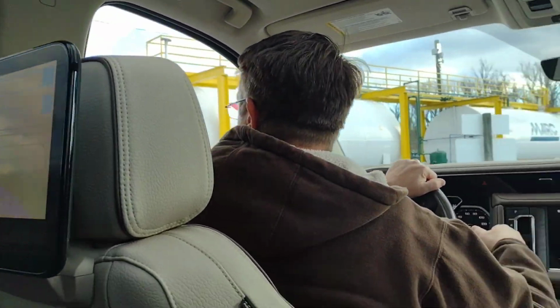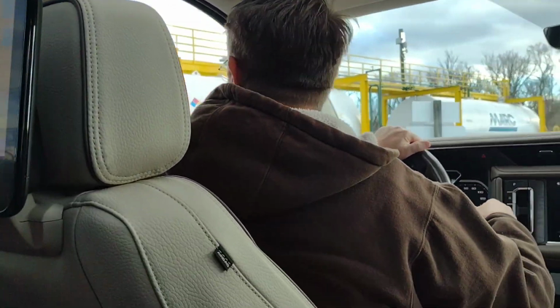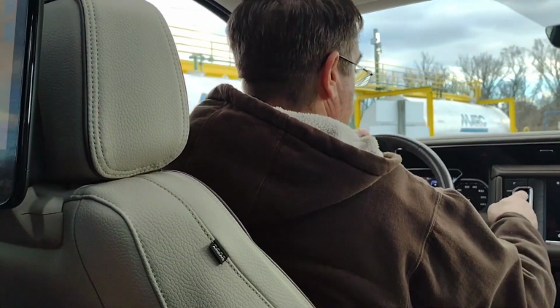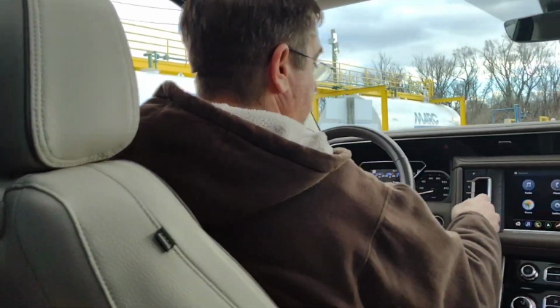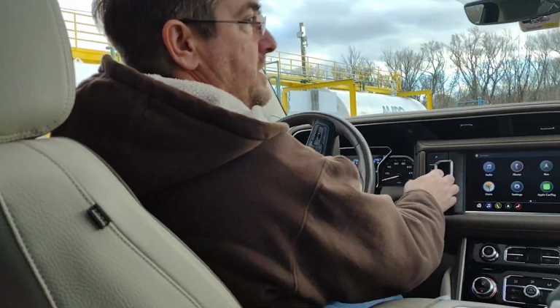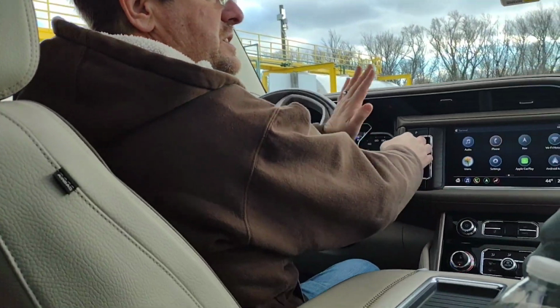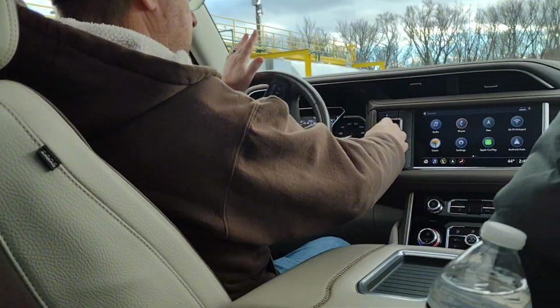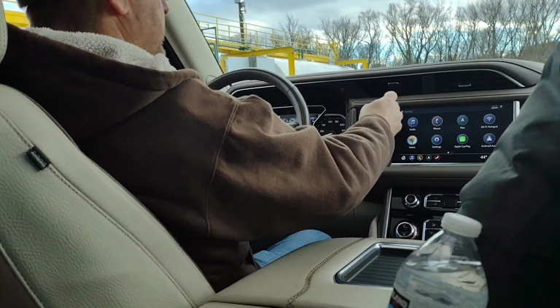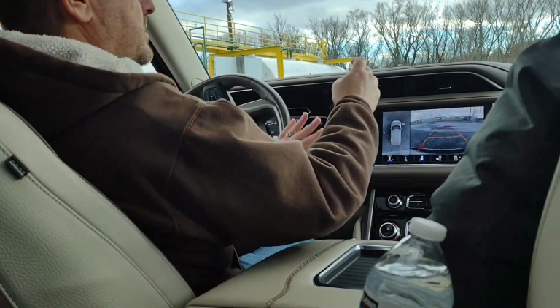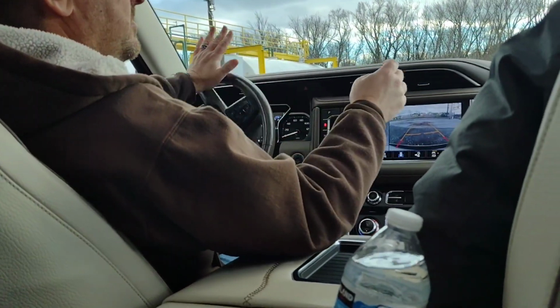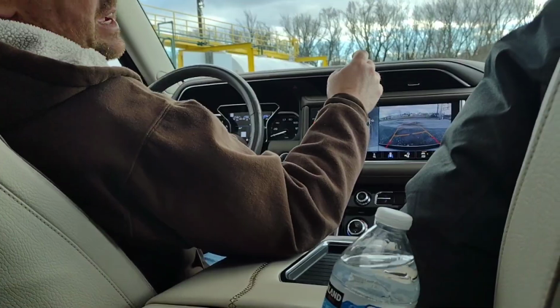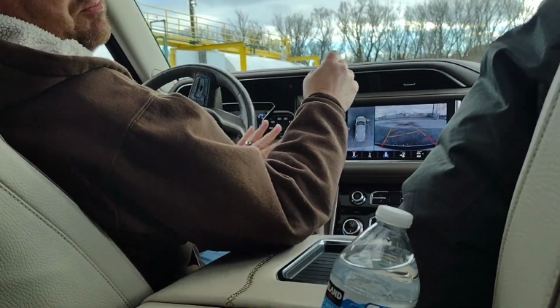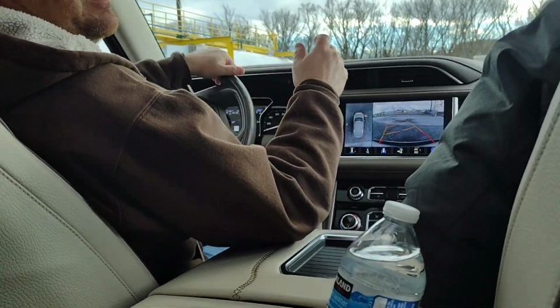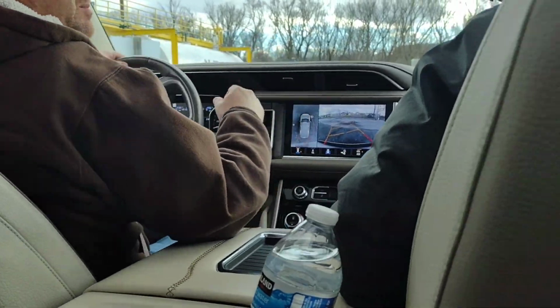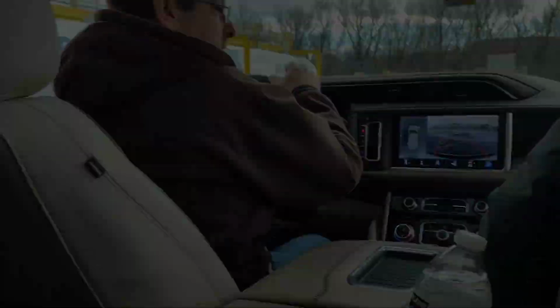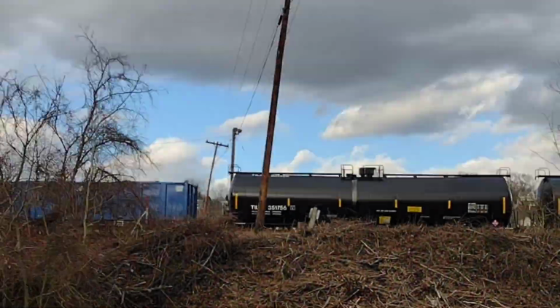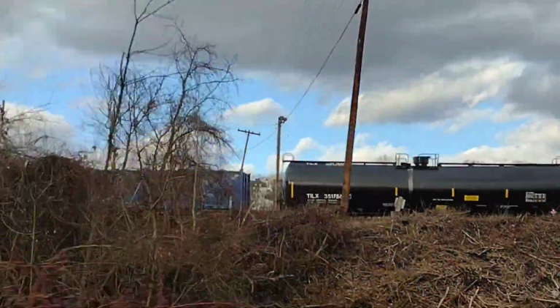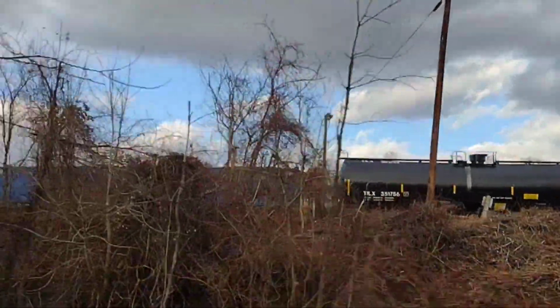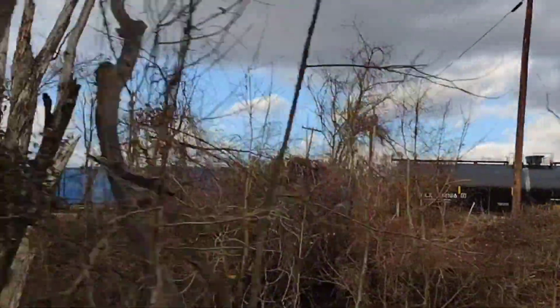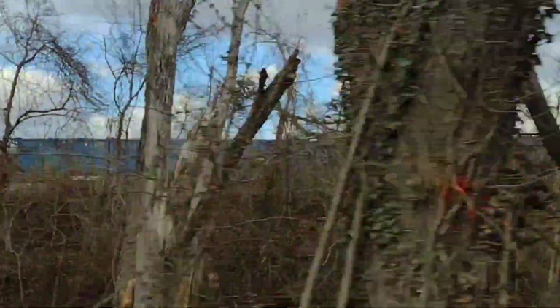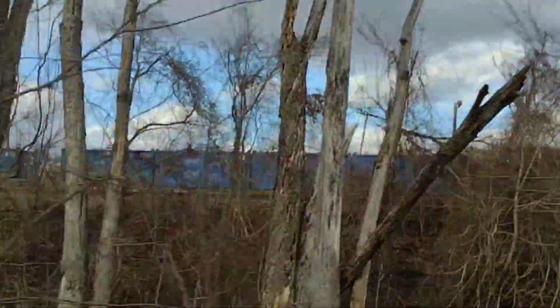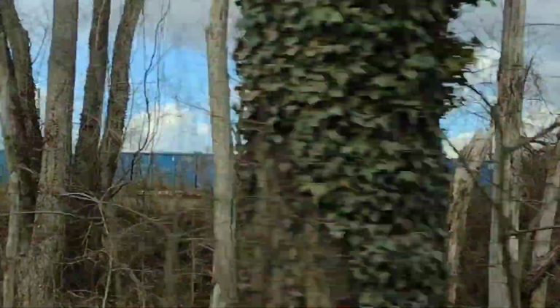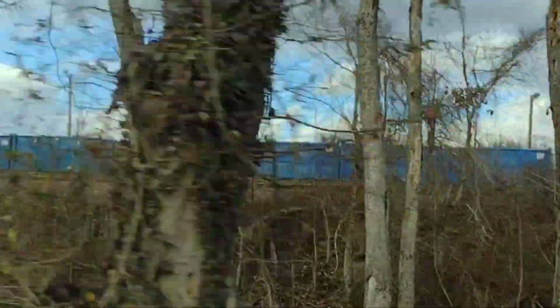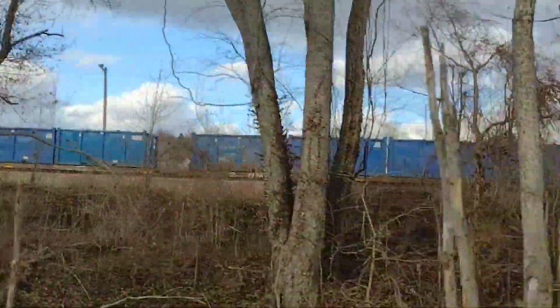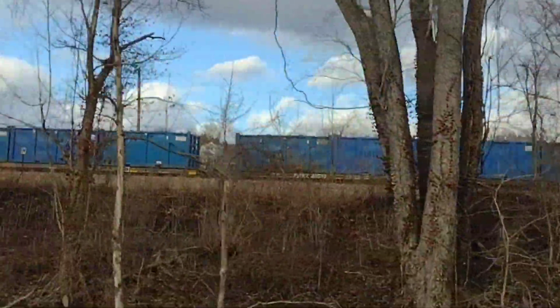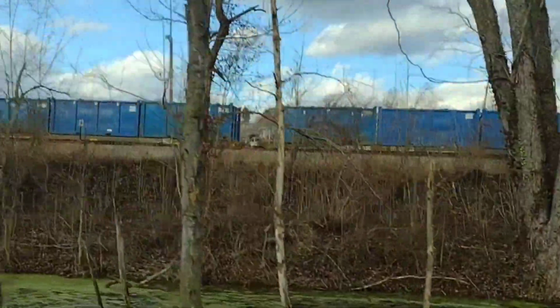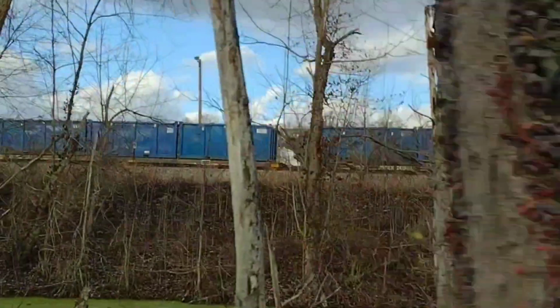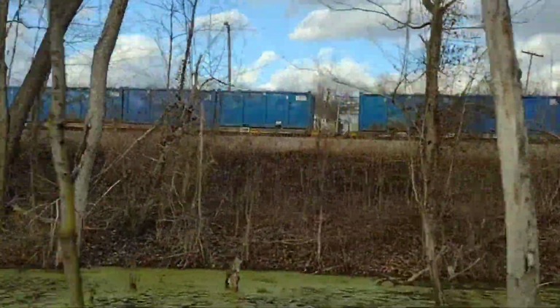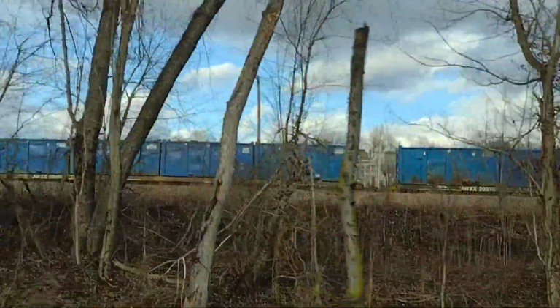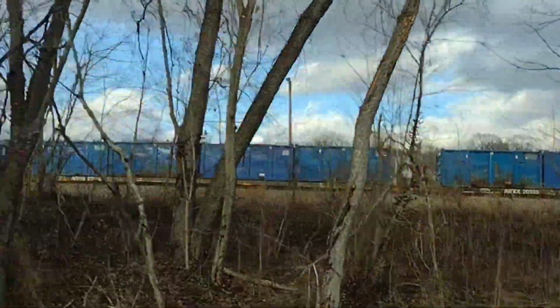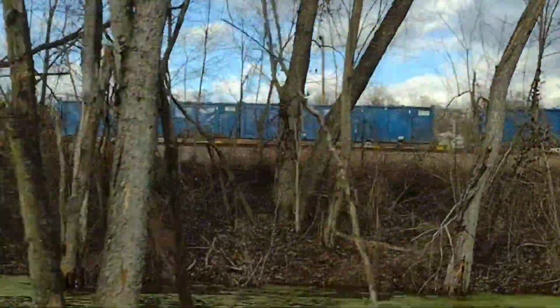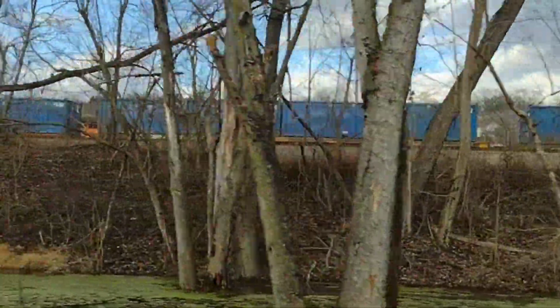Well, those are the MARC trains. I guess it's probably the same as the... But I'm still gonna record — we'll be able to get up next to it anyway.